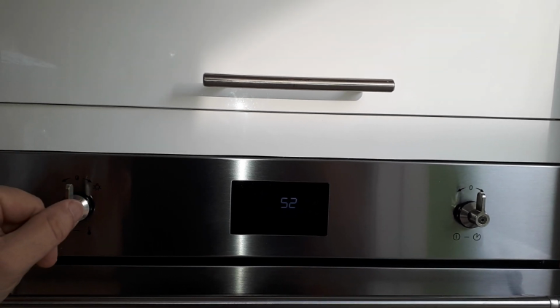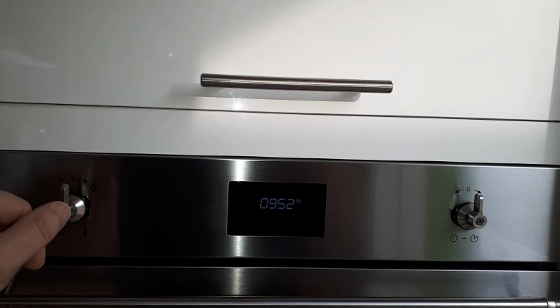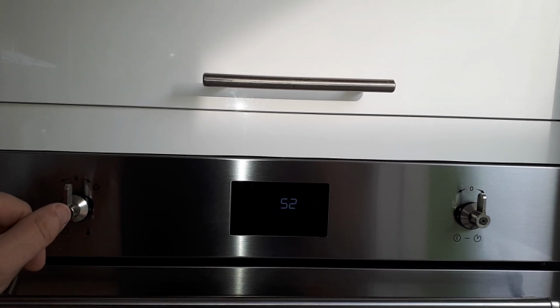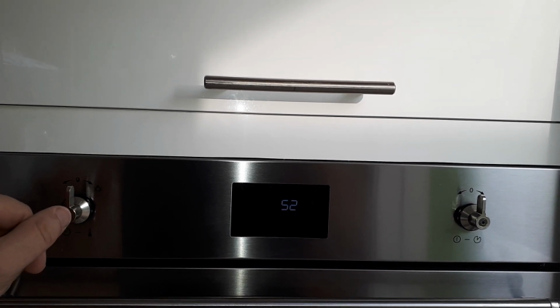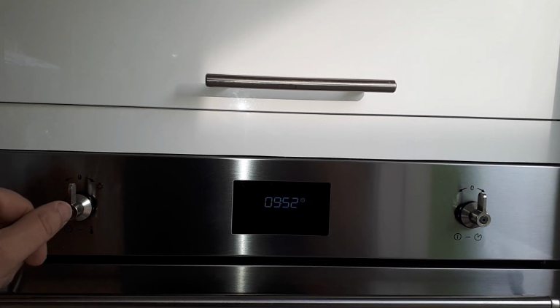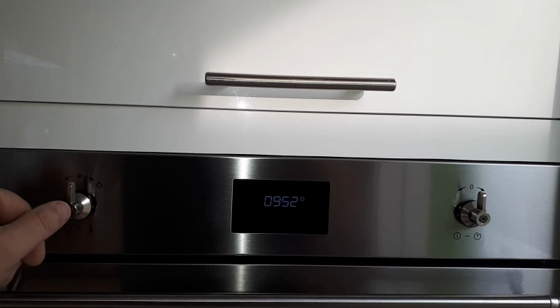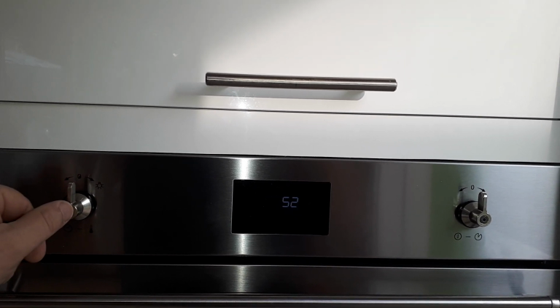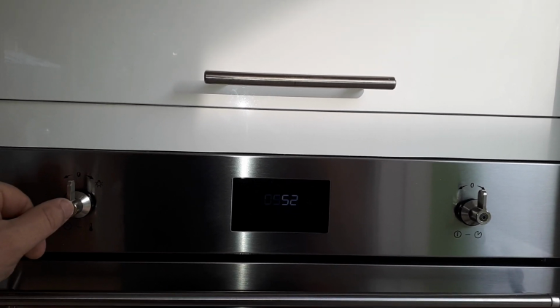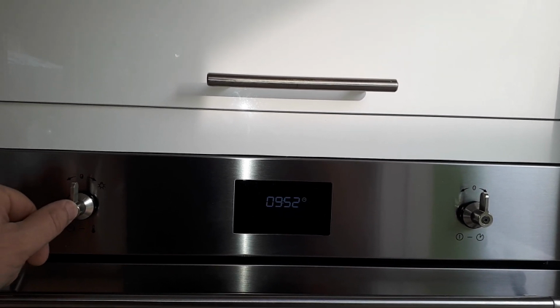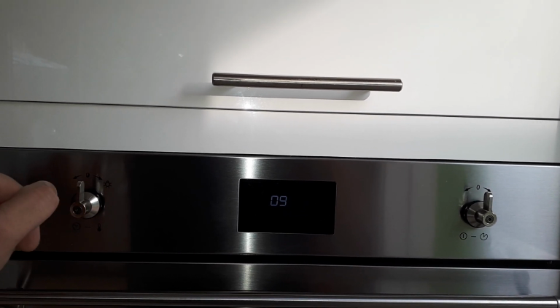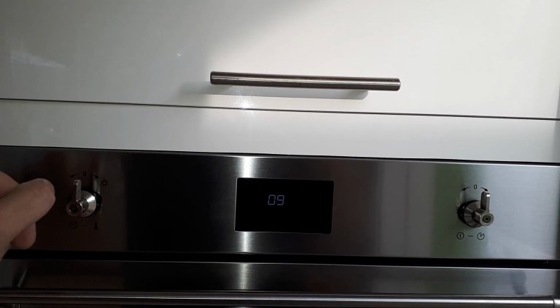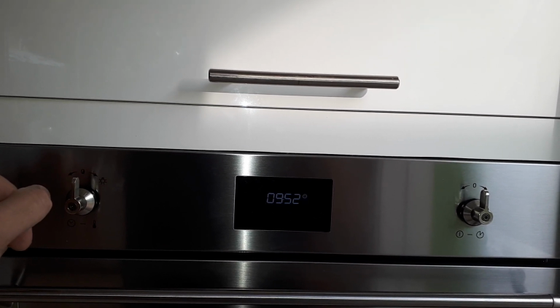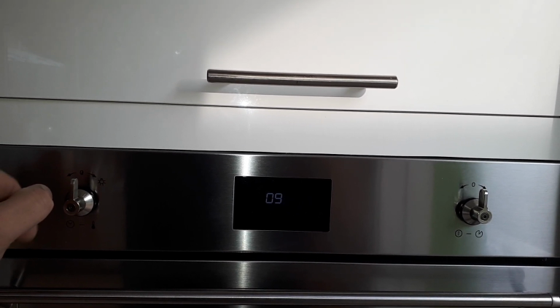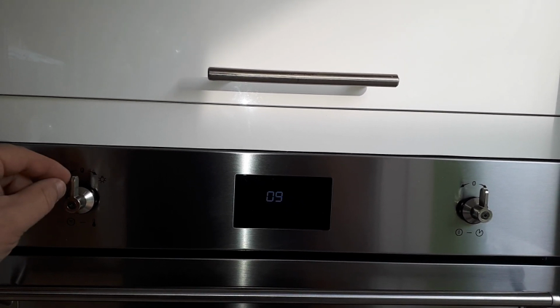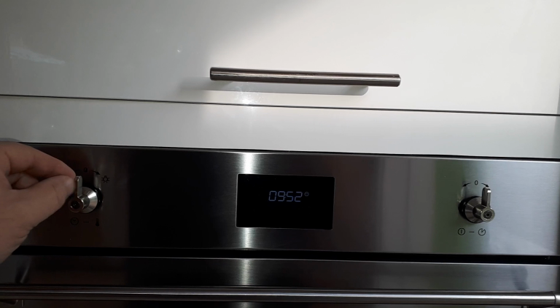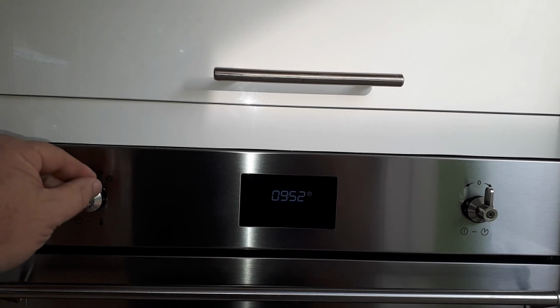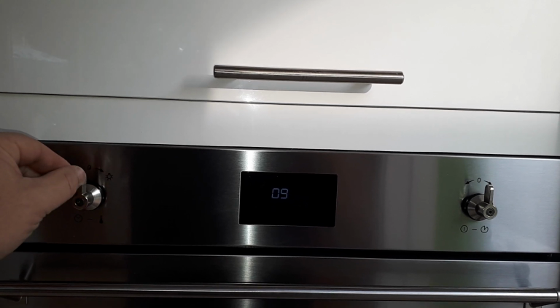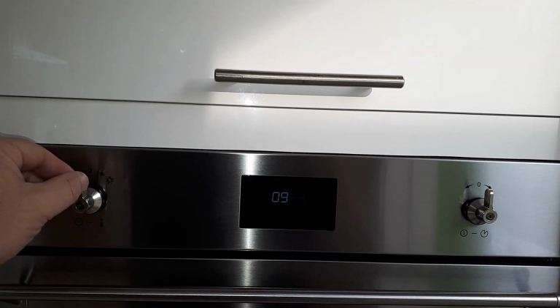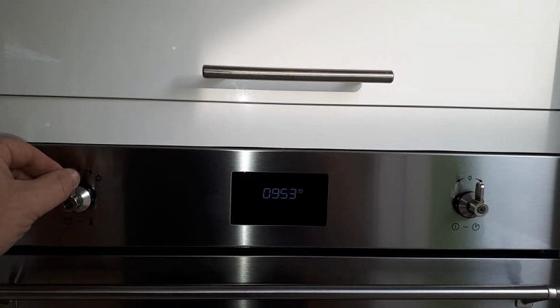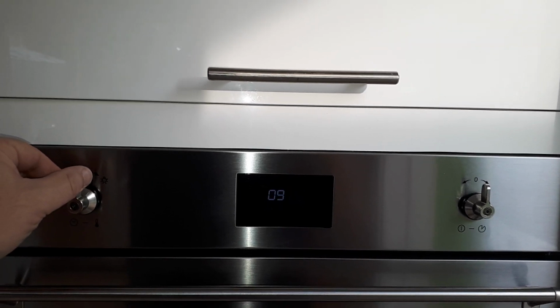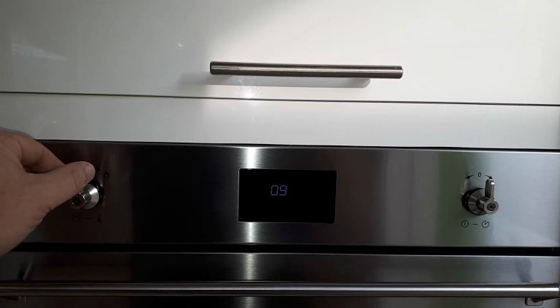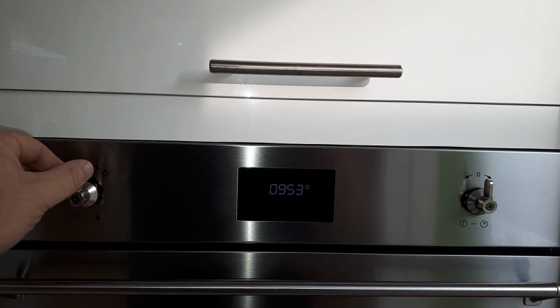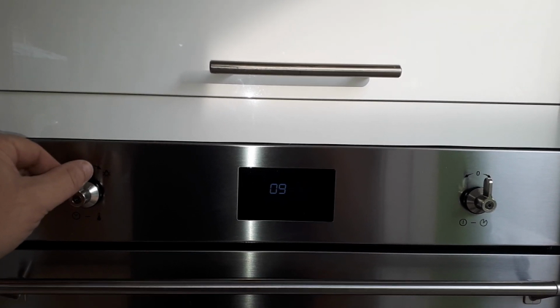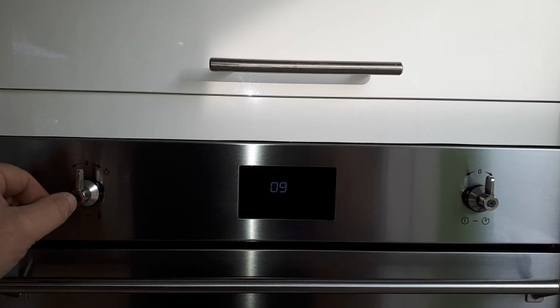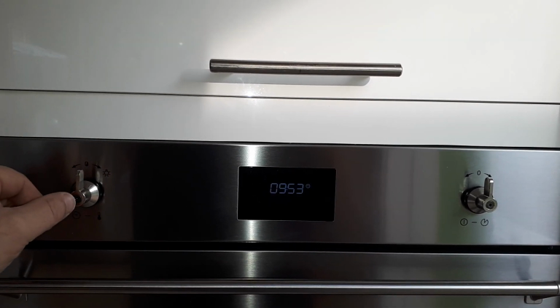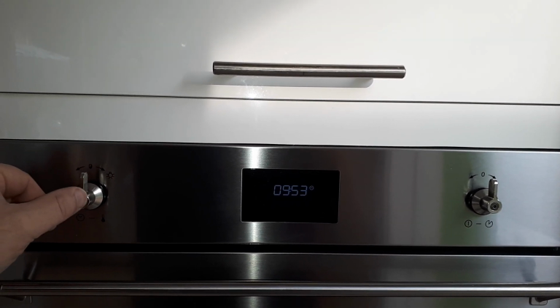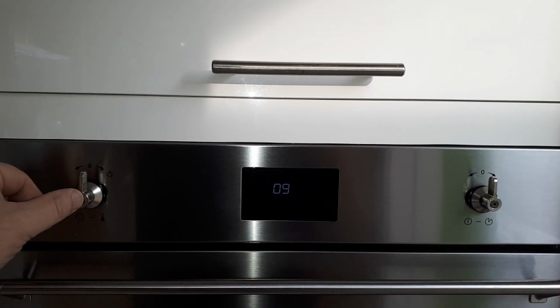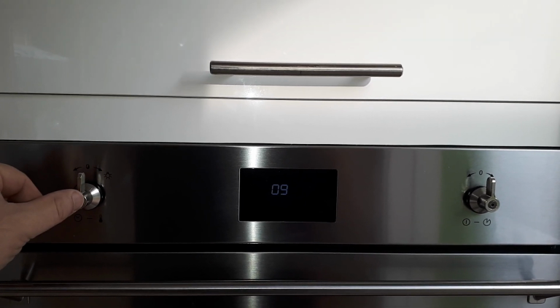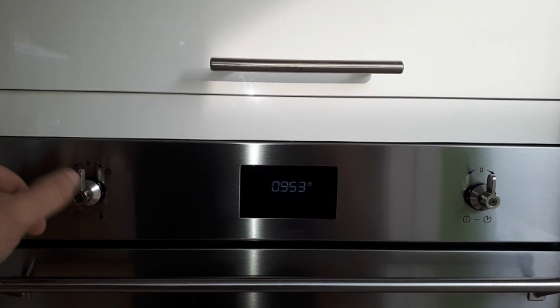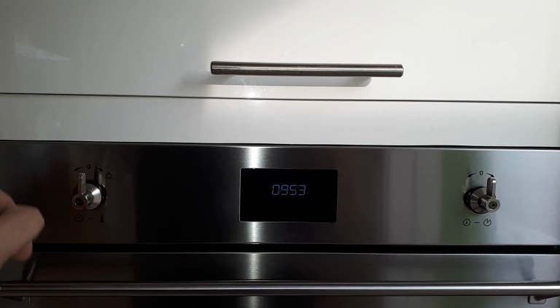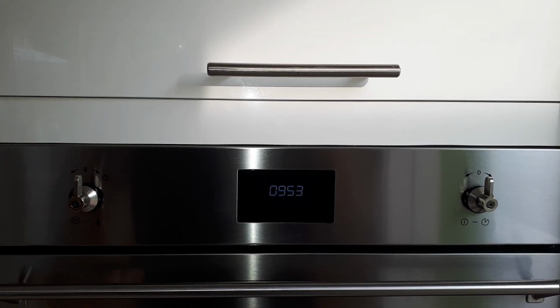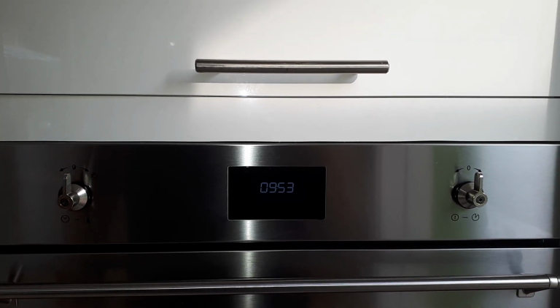When you have the hours set correctly, press the button and then adjust the minutes as required. Then press it again to set the clock.